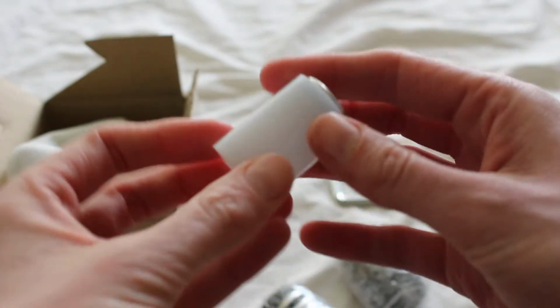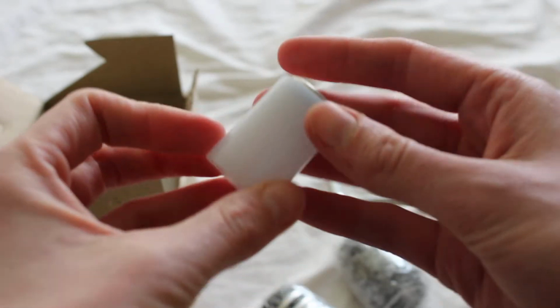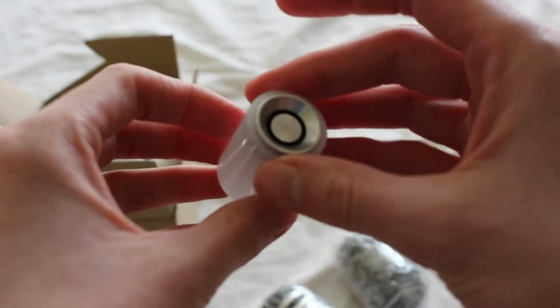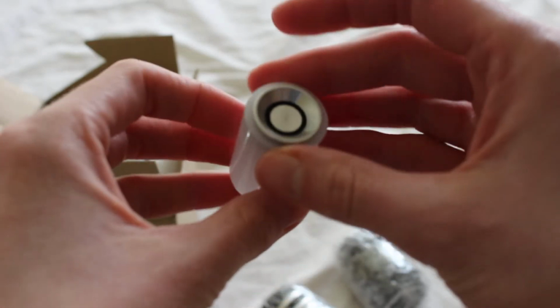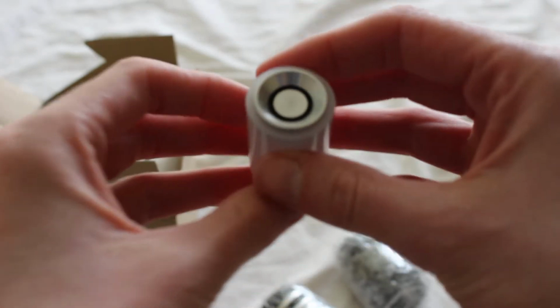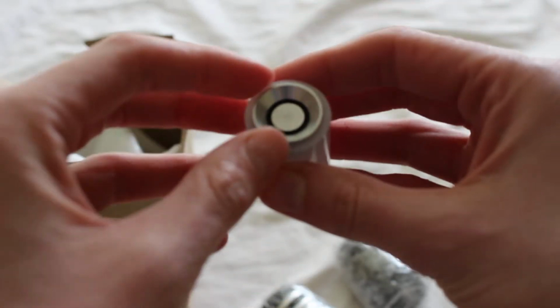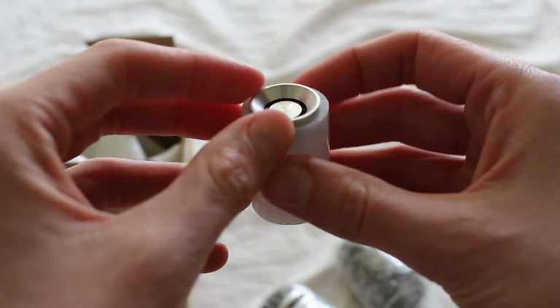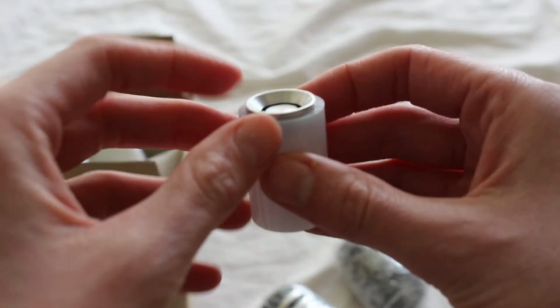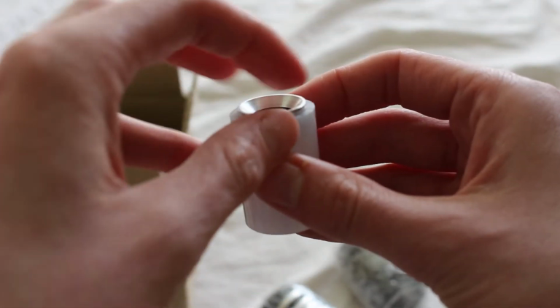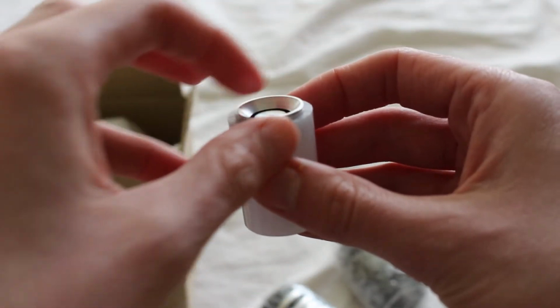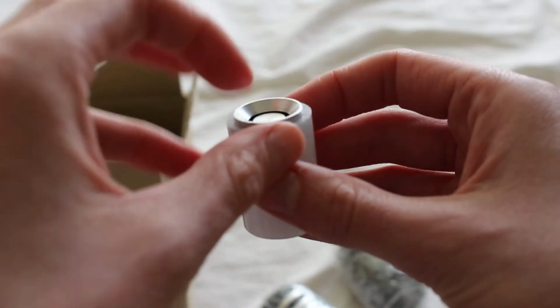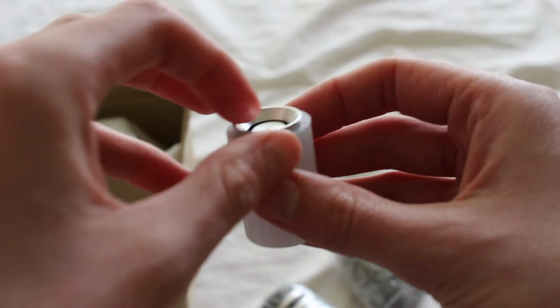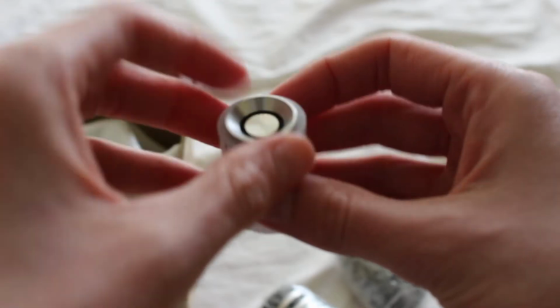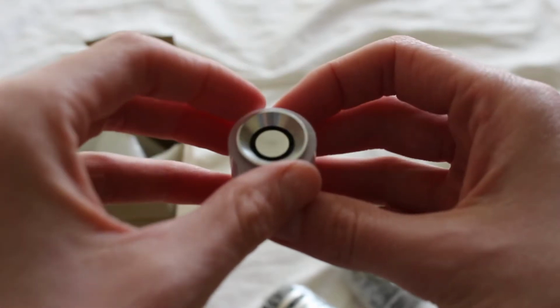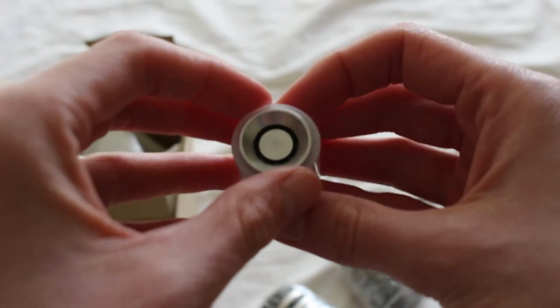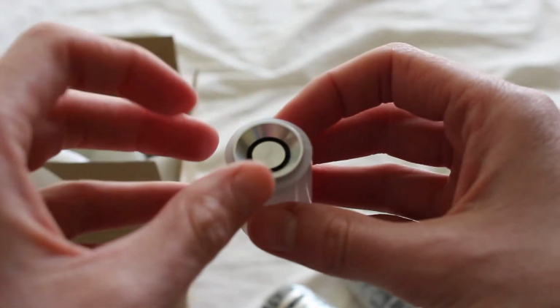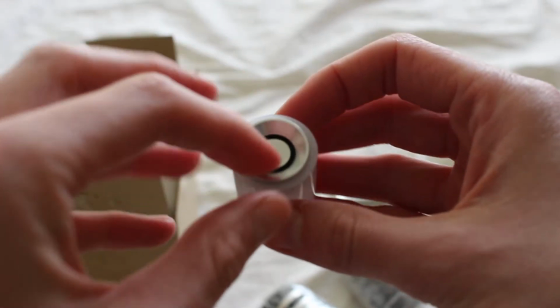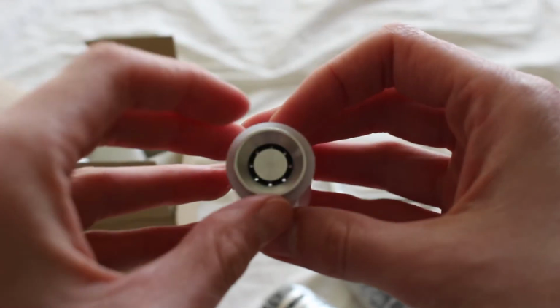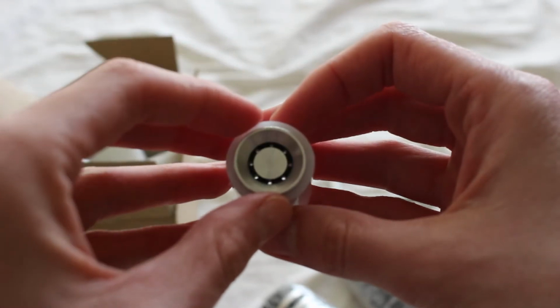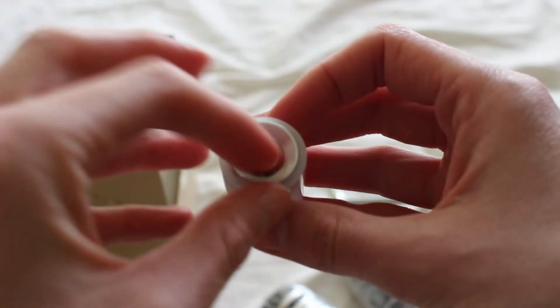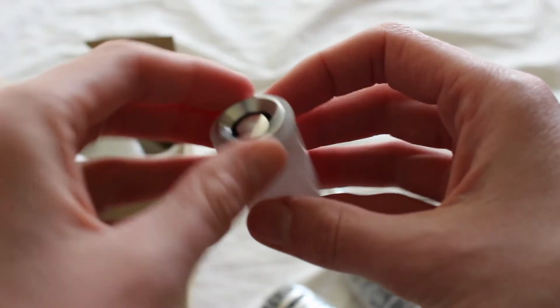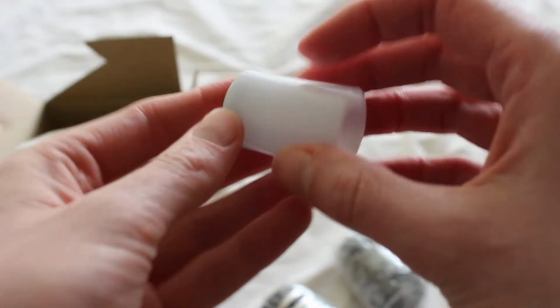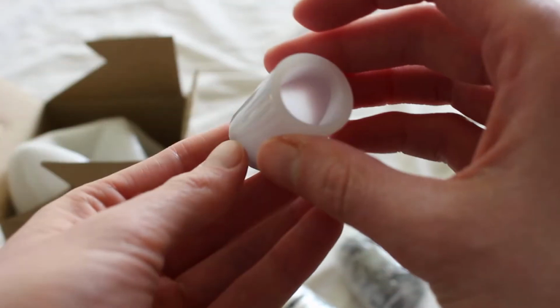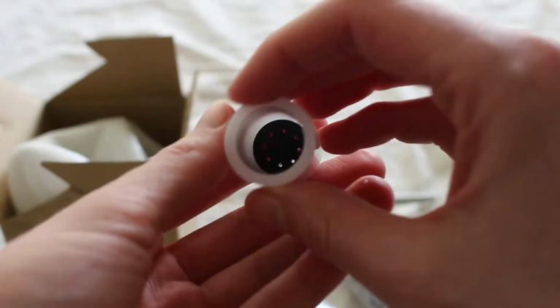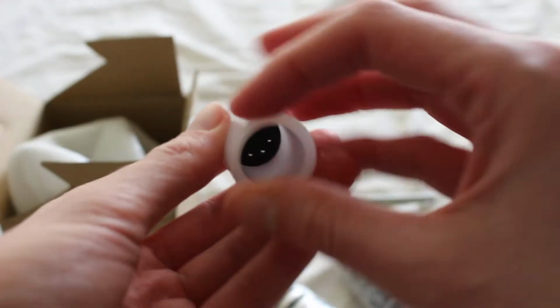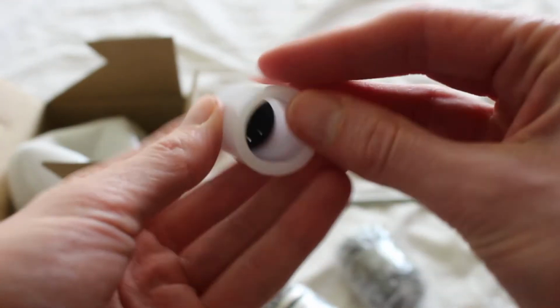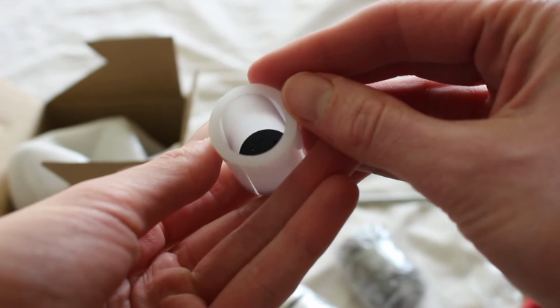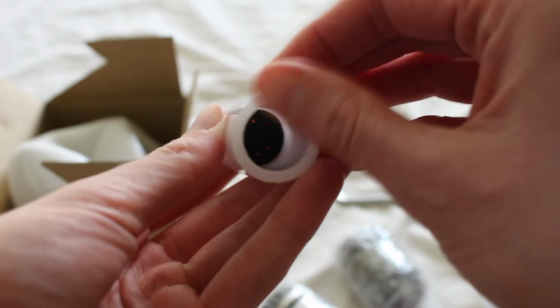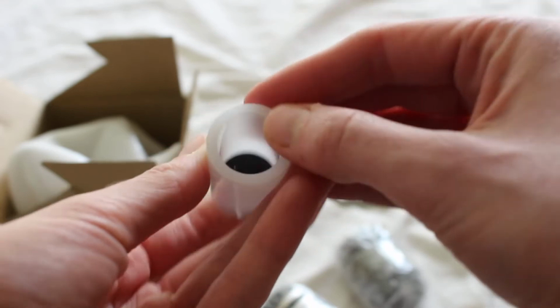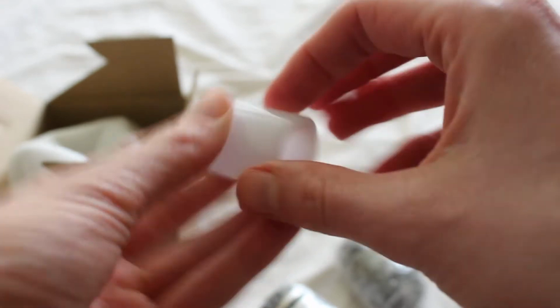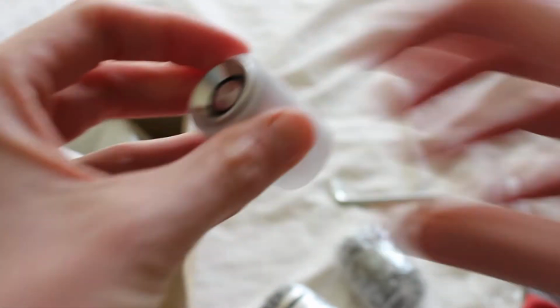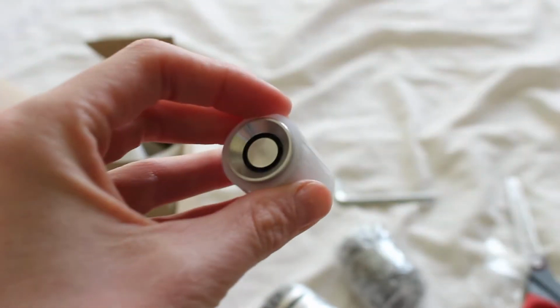So here's the blade plug. Pretty cool. It's kind of like a dish on top and a few holes for the light. Seems to be pretty well made.